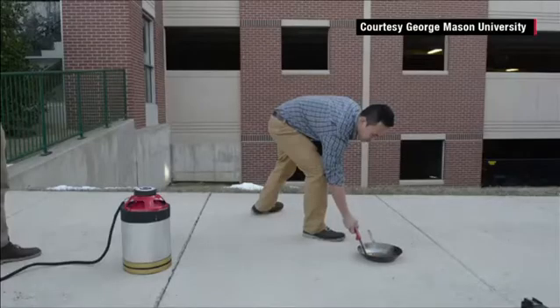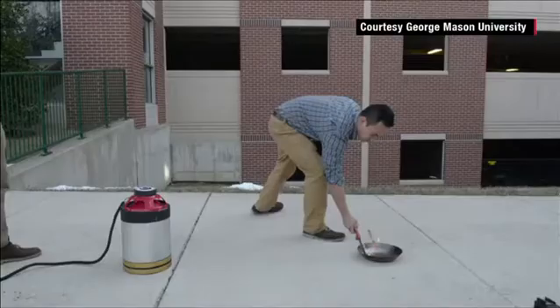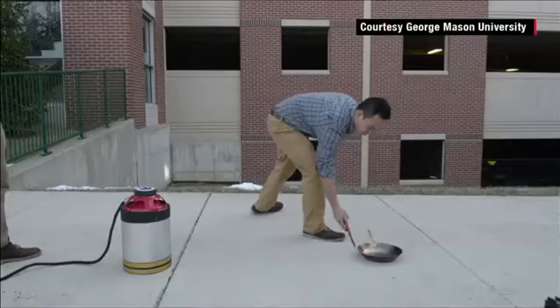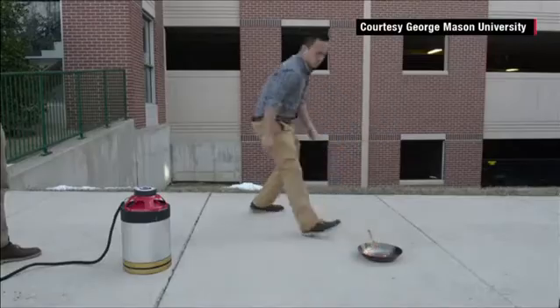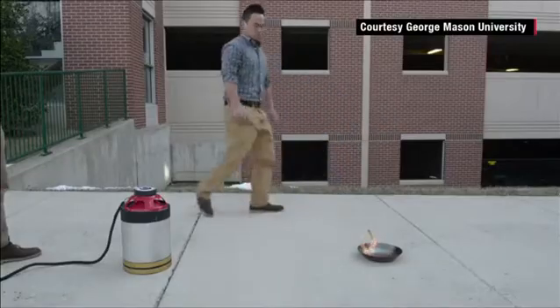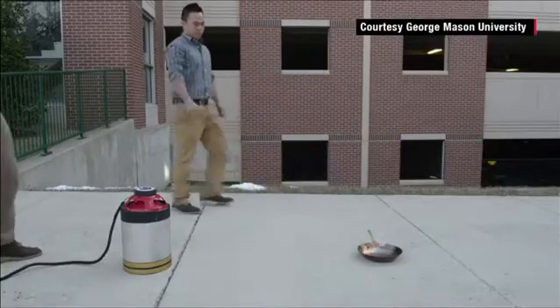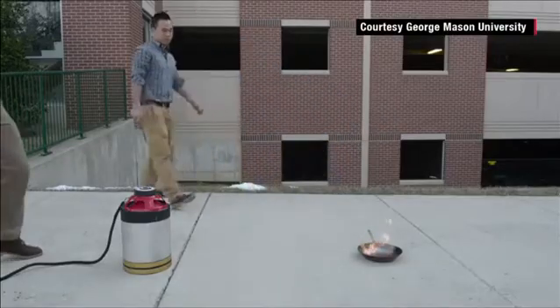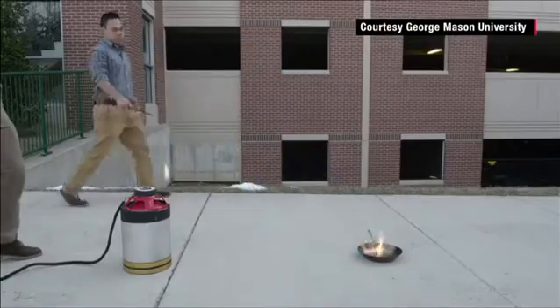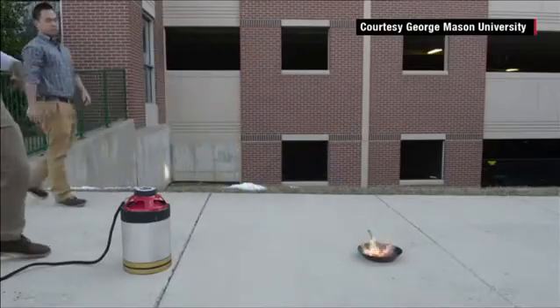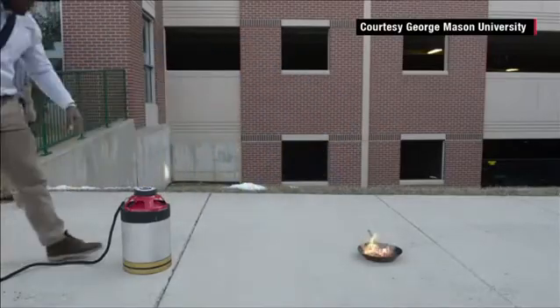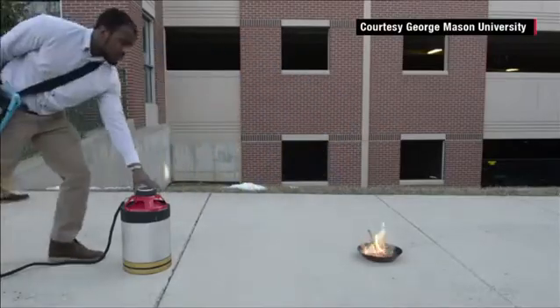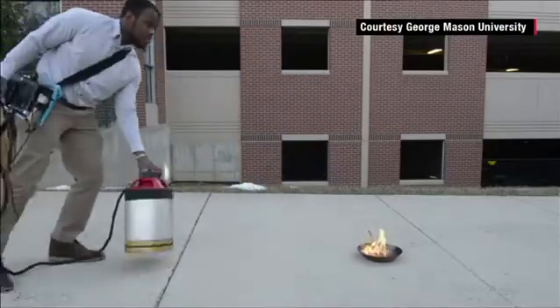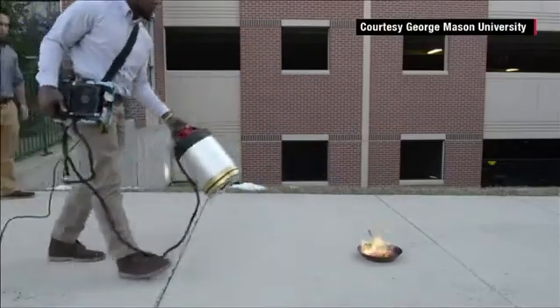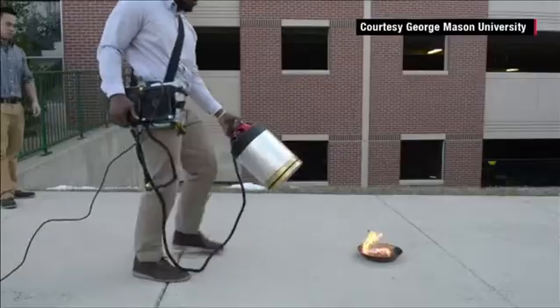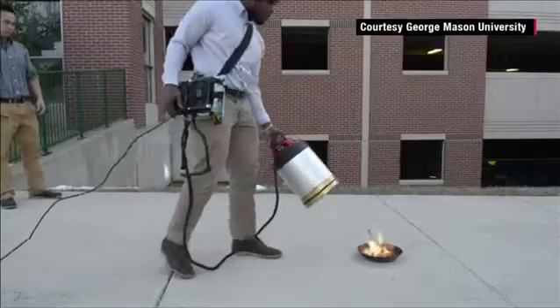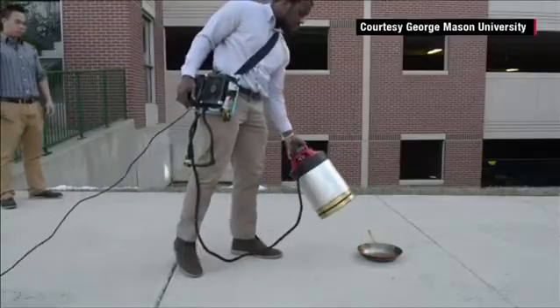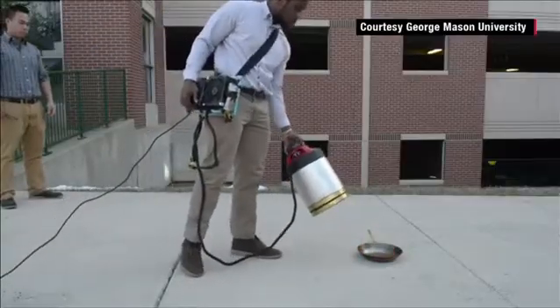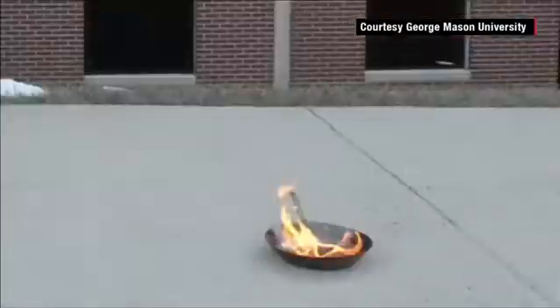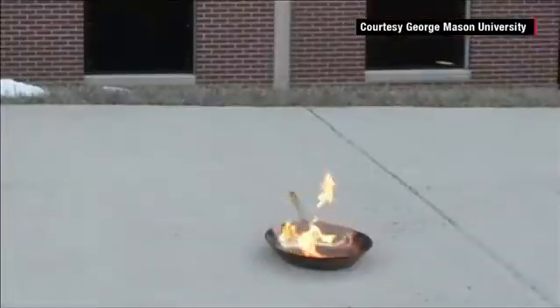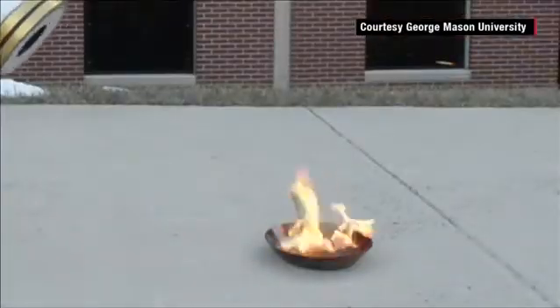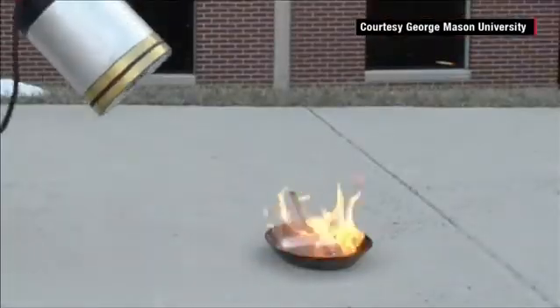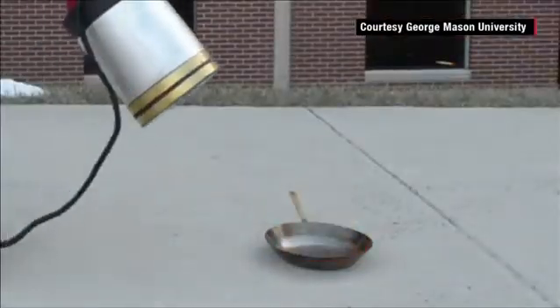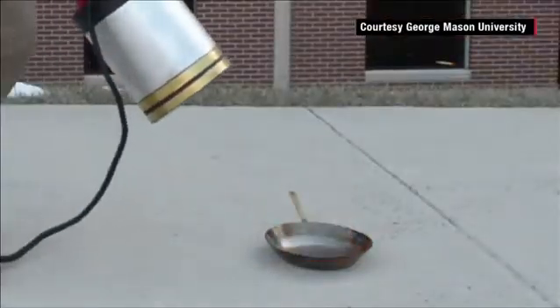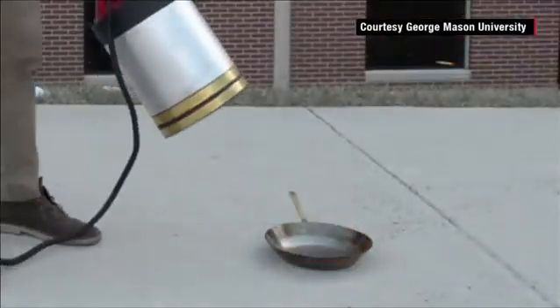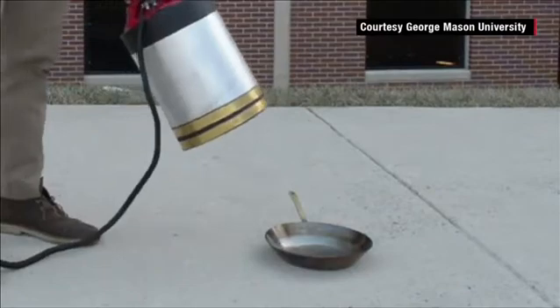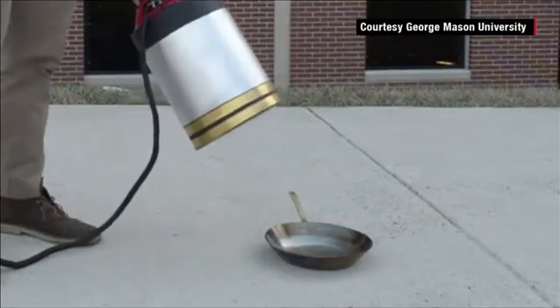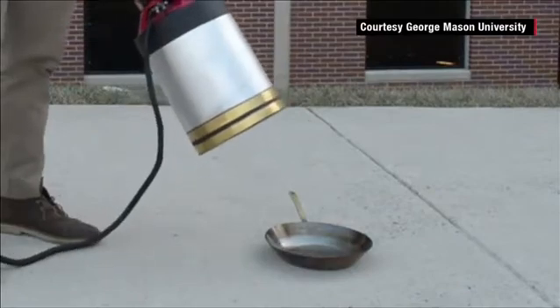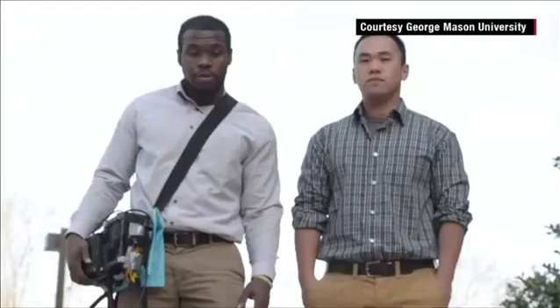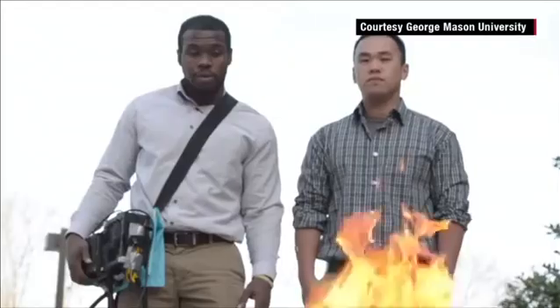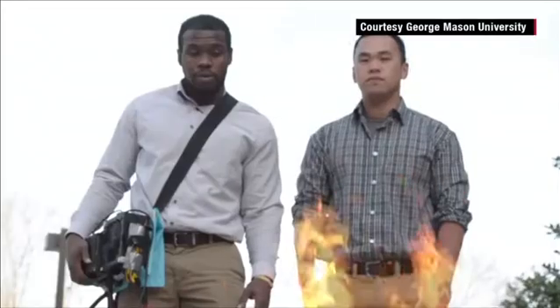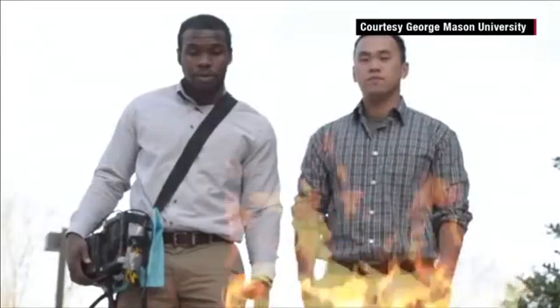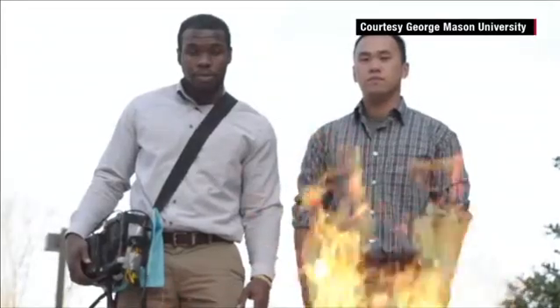Two undergraduates at George Mason University in Virginia created a device that they say puts out fires with nothing but sound. Look at that. They say the idea is similar to blowing out a candle — the sound waves disrupt the oxygen that's feeding the flame.